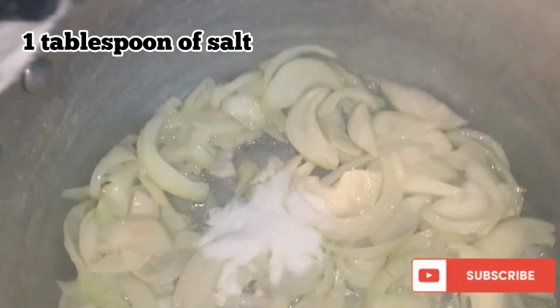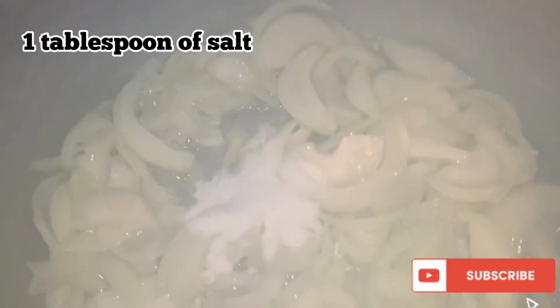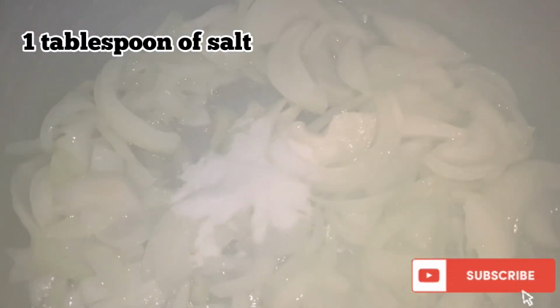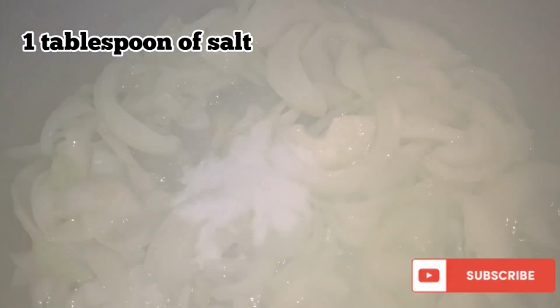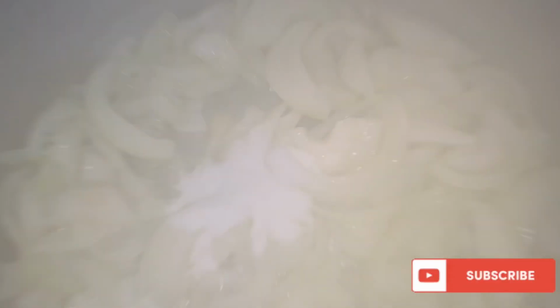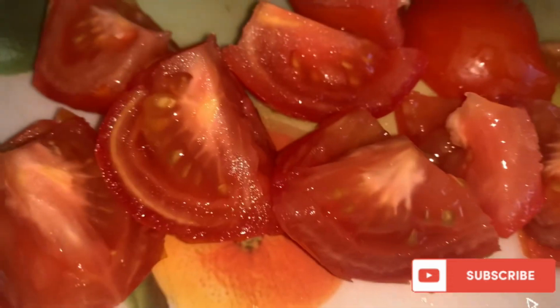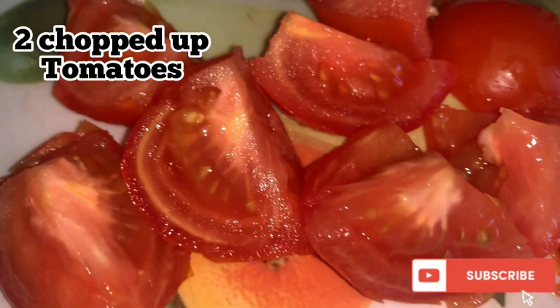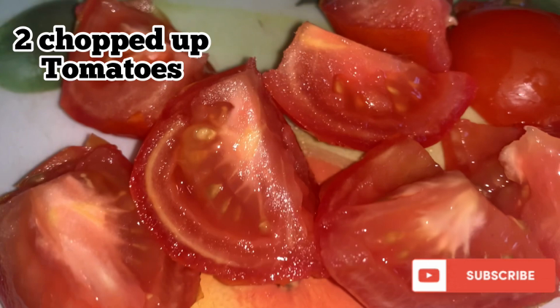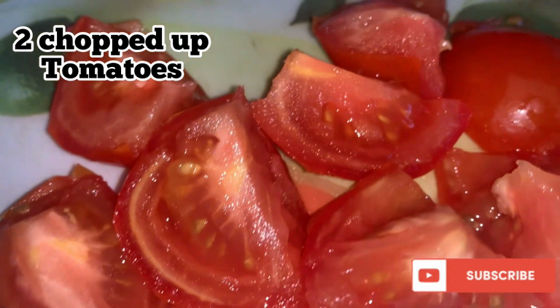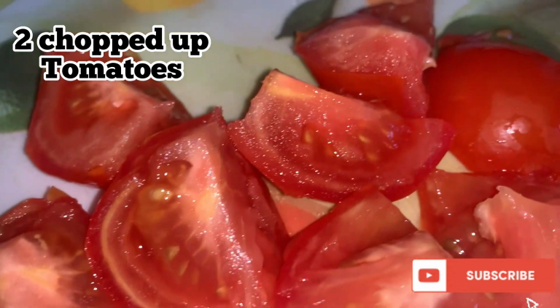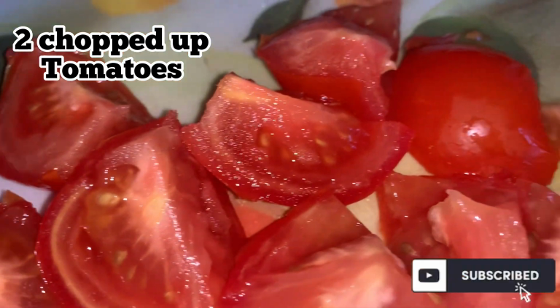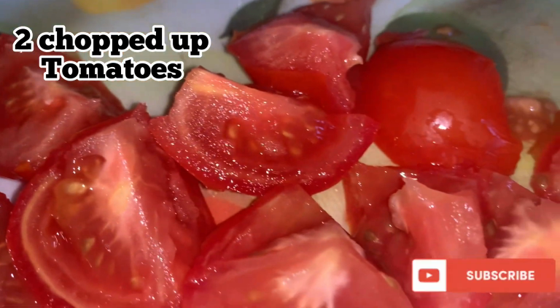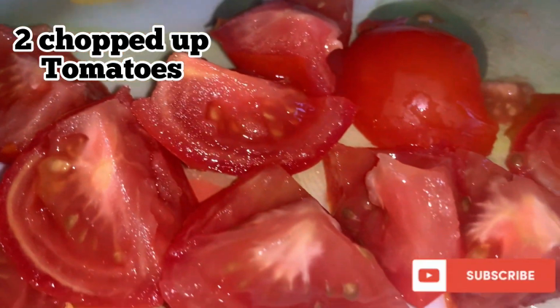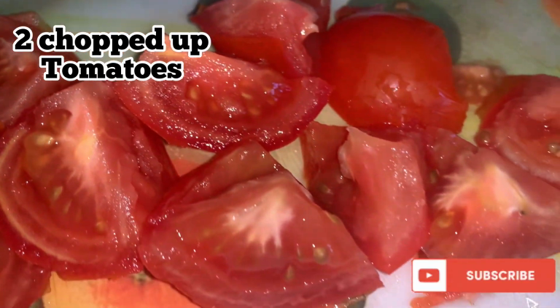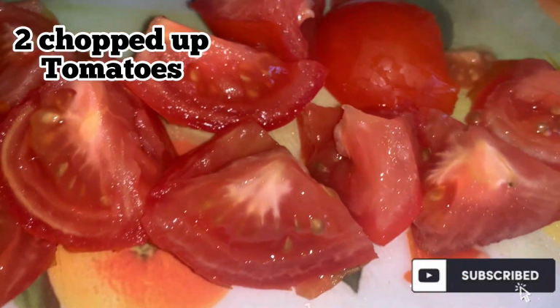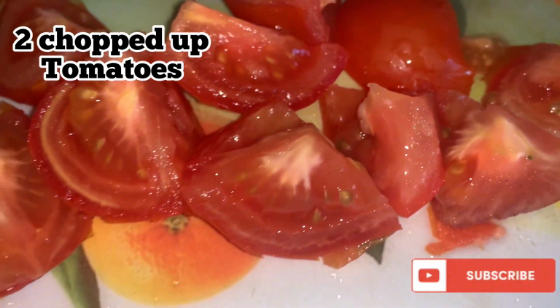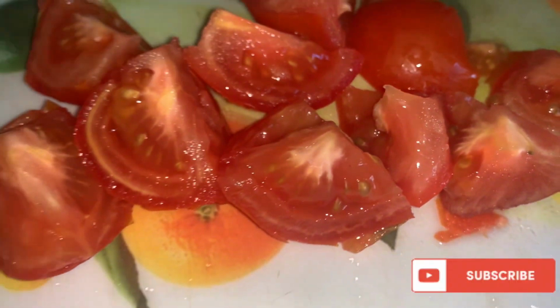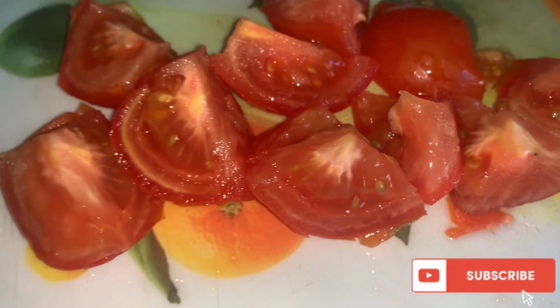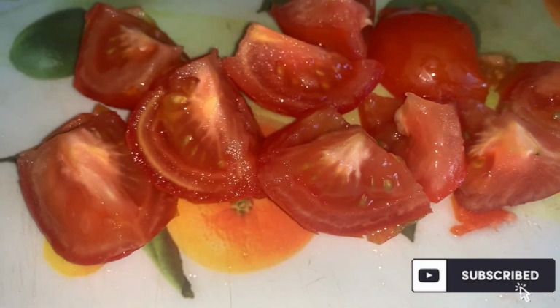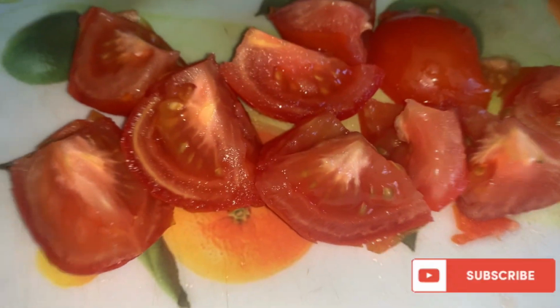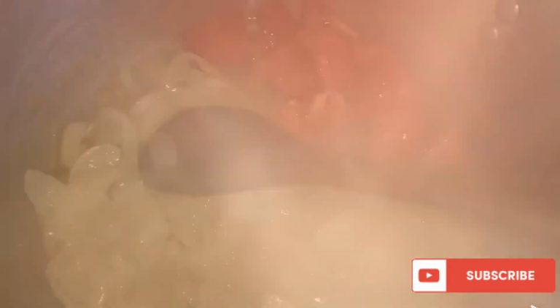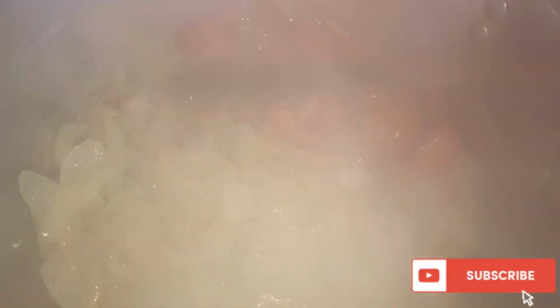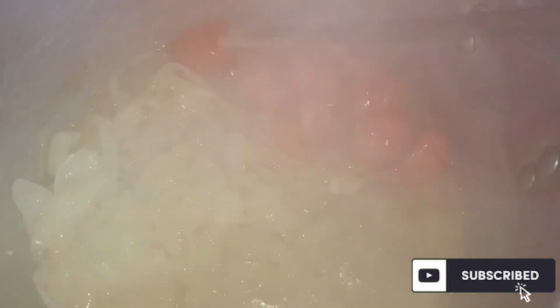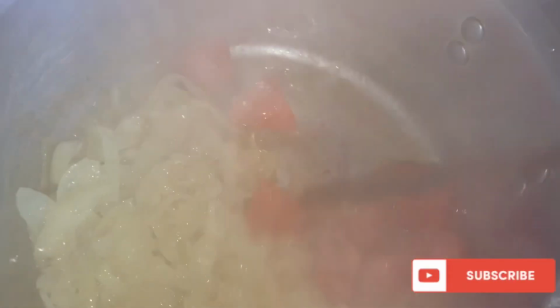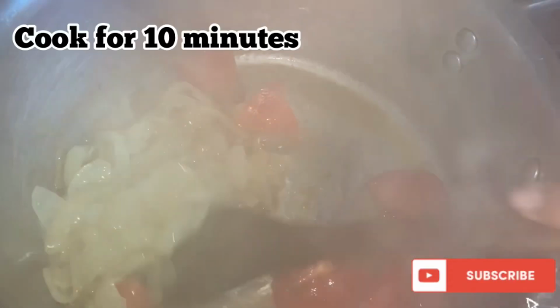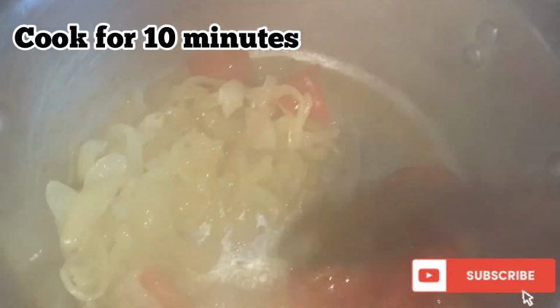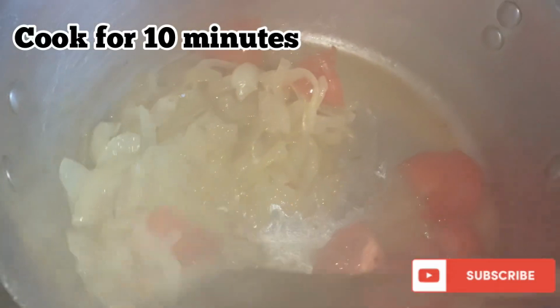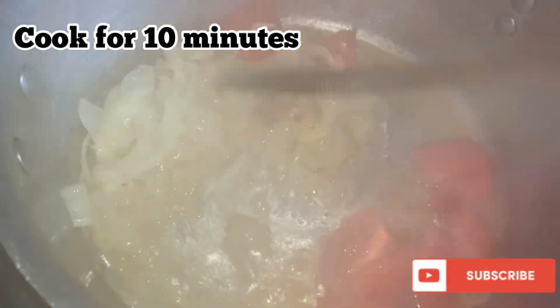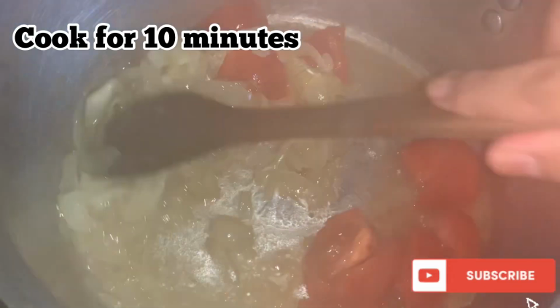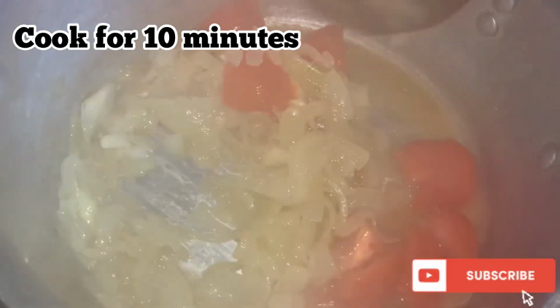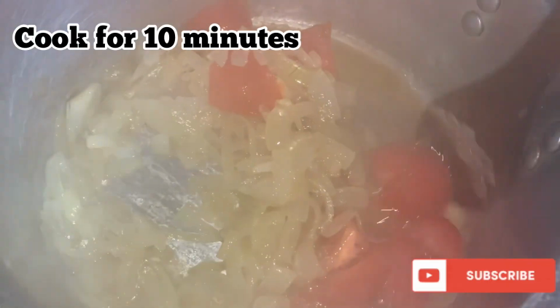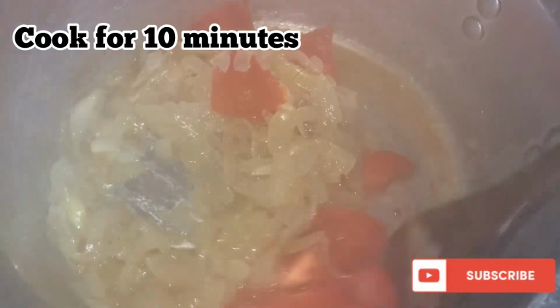Then we're going to add one tablespoon of salt and two chopped up tomatoes, as you can see. In our ghee handi, we are going to mix them up and cook it for about 10 minutes.